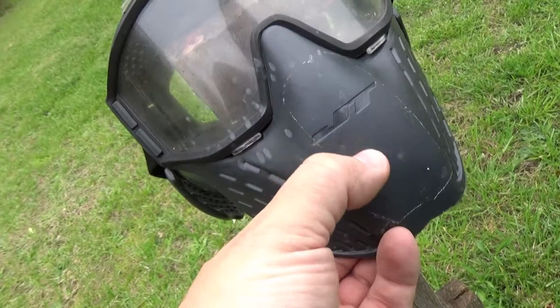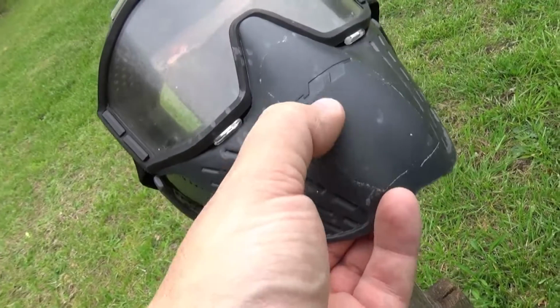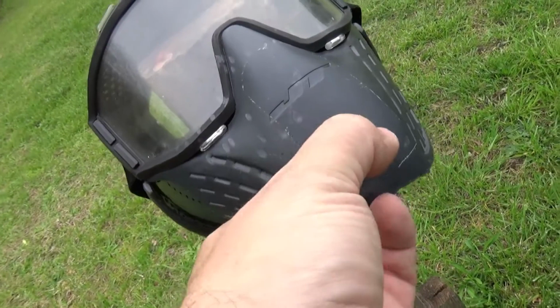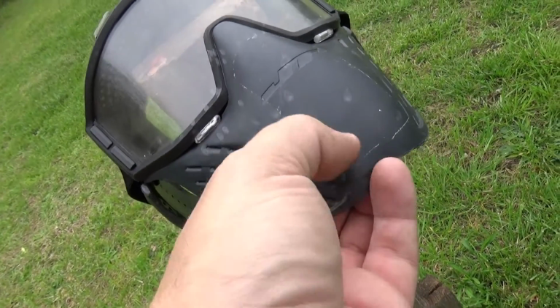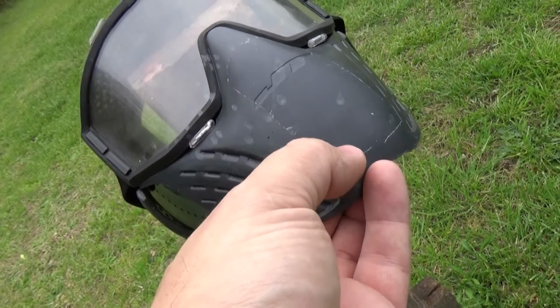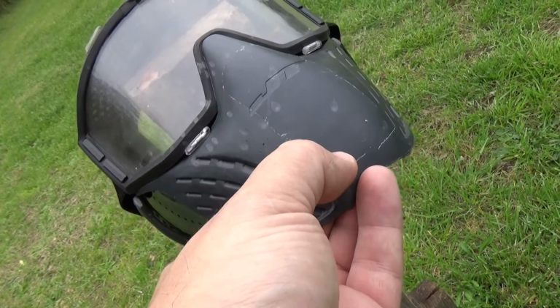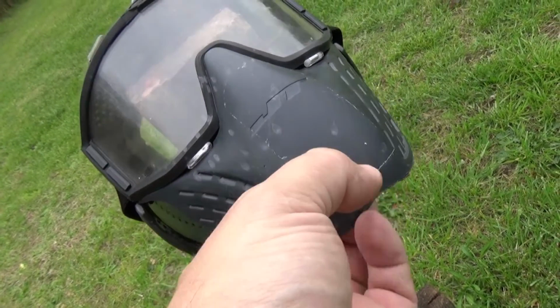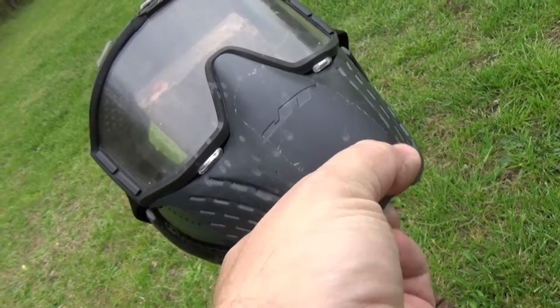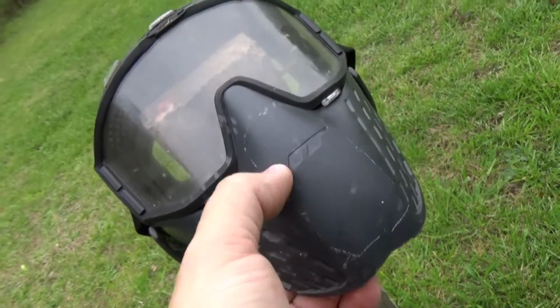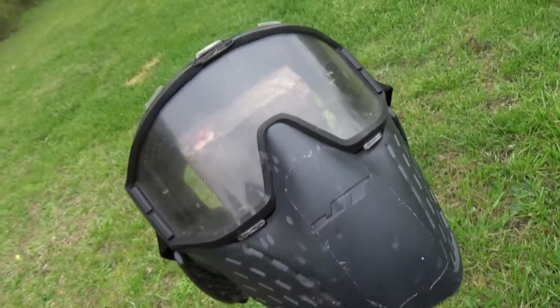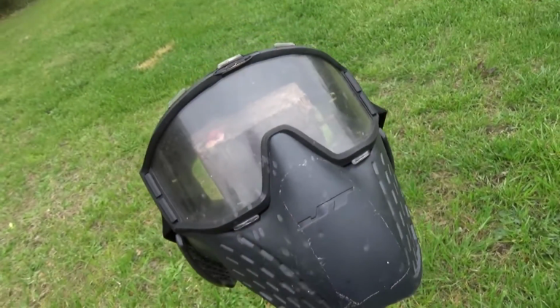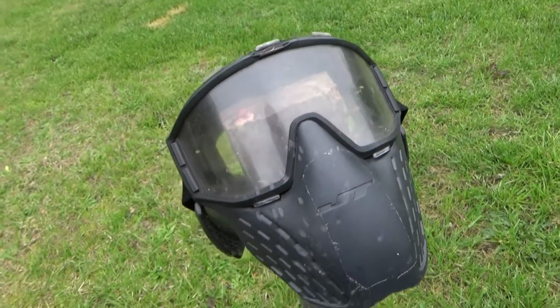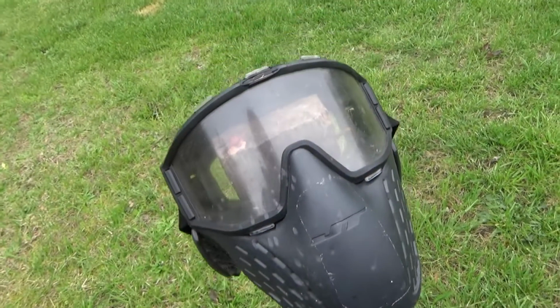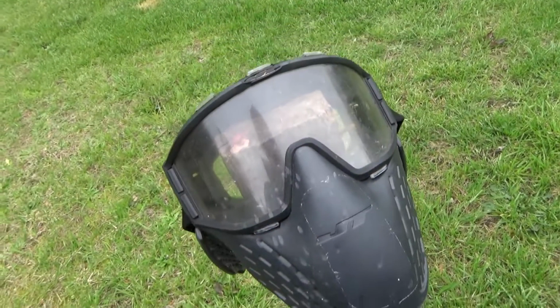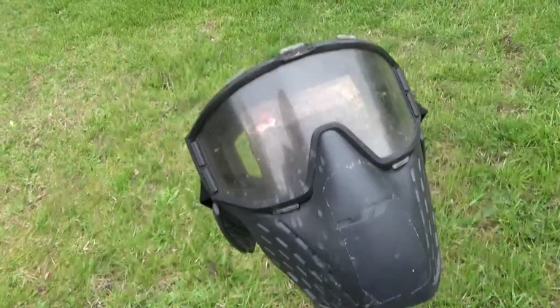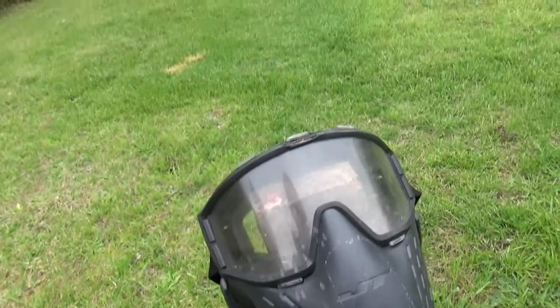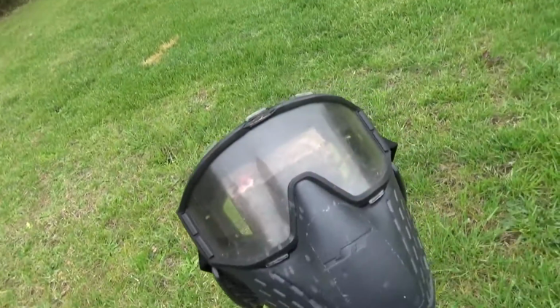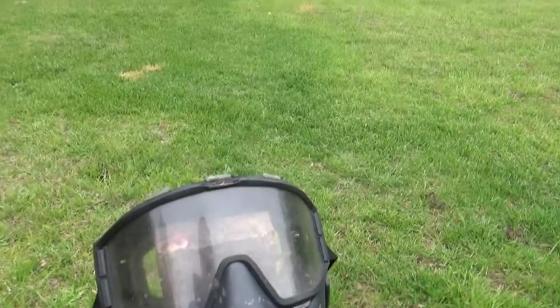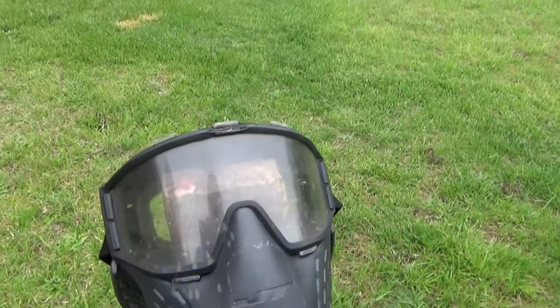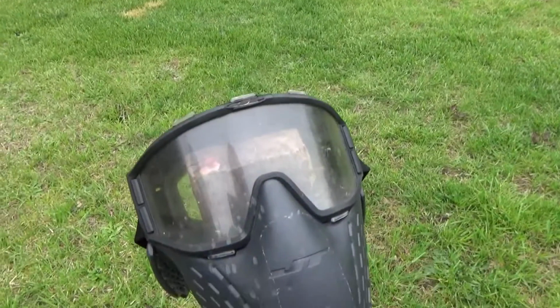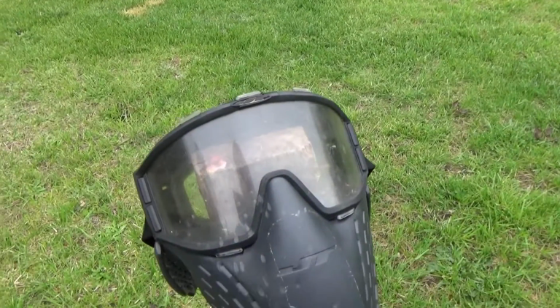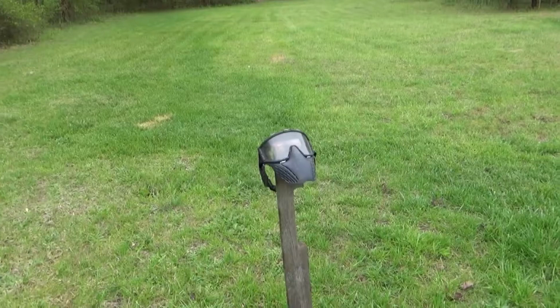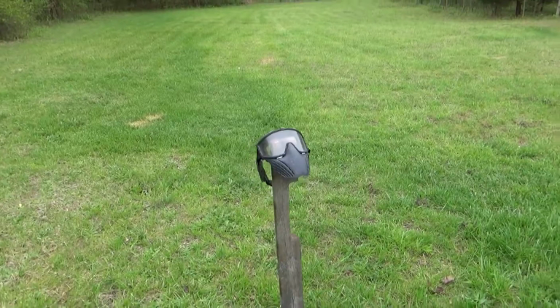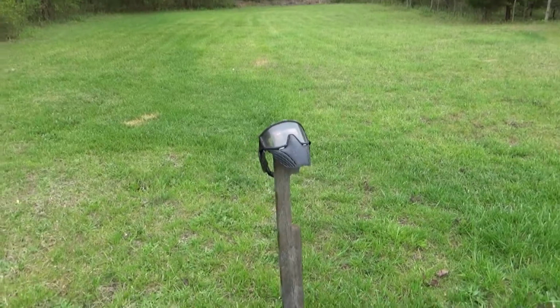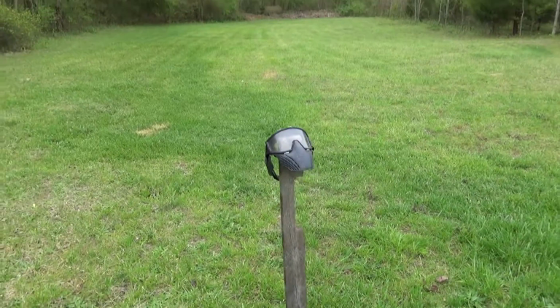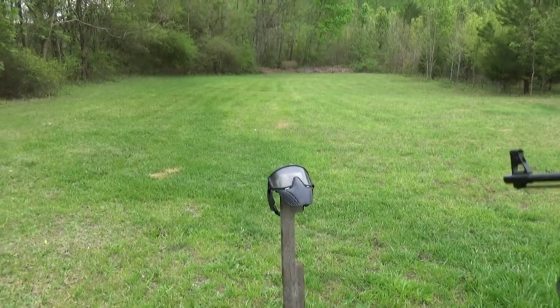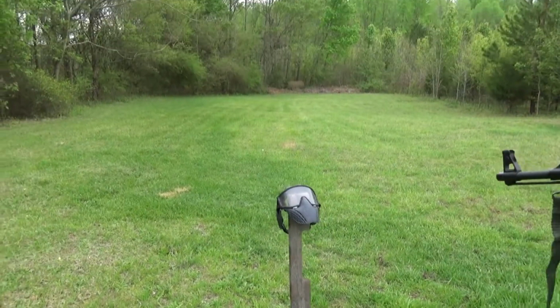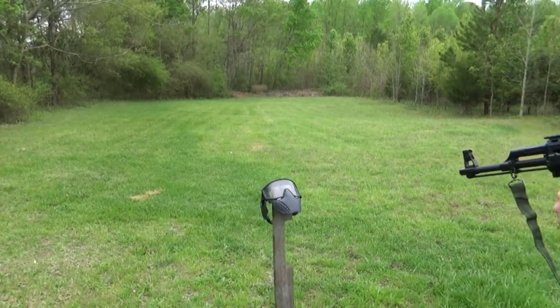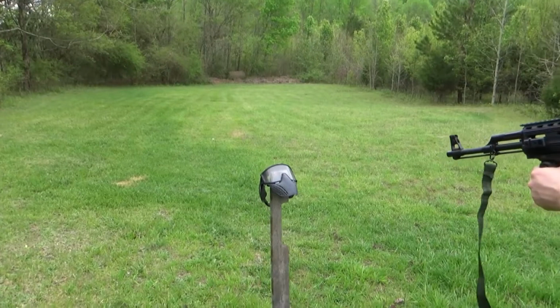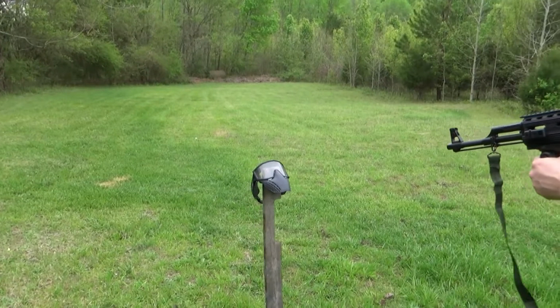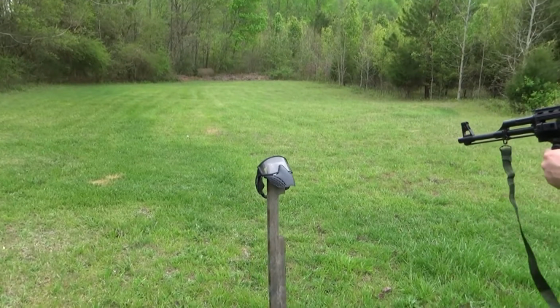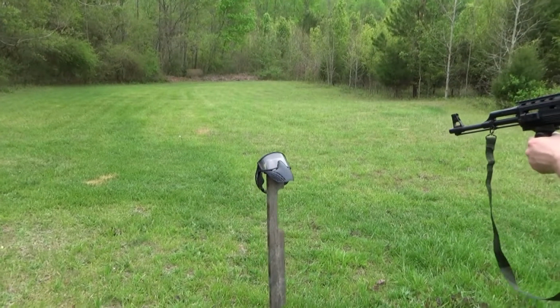Yeah, there is a little pitting — you can see some dents in the mask, but it seemed to protect. That's mask one. I'll look around a corner and get ready. This is at point blank range.